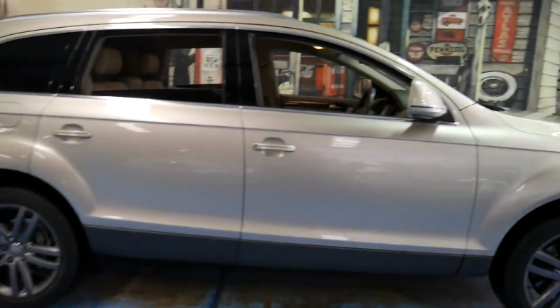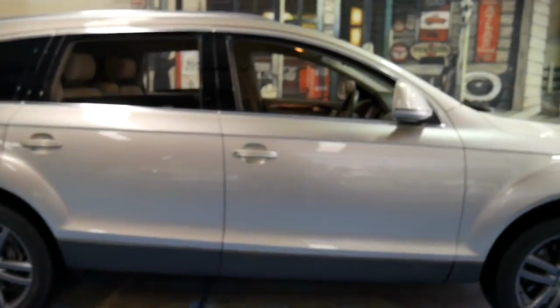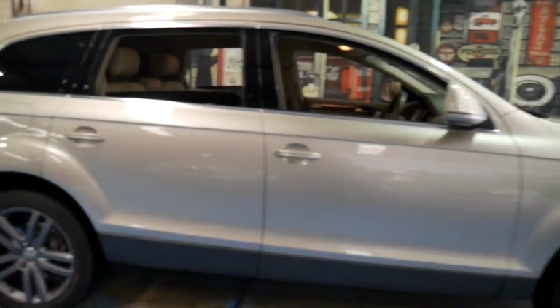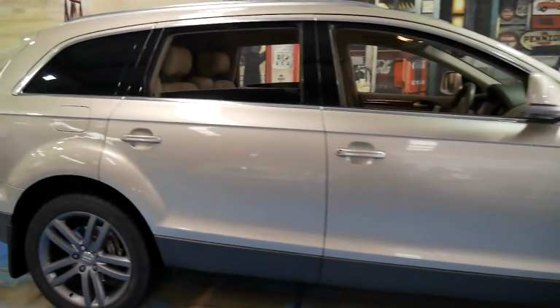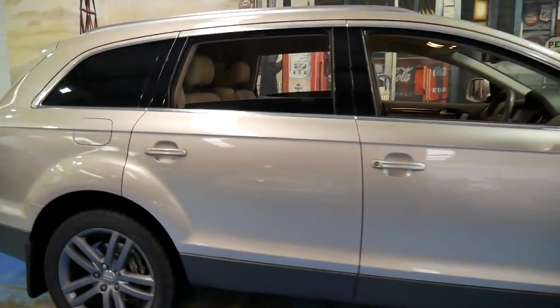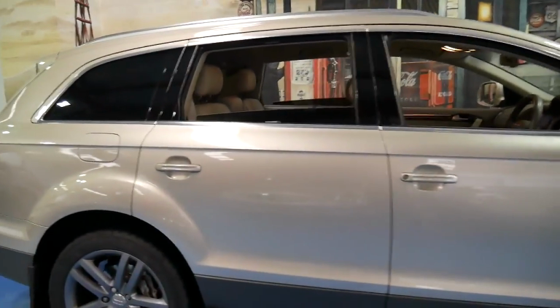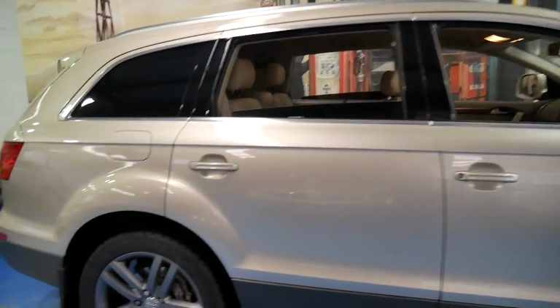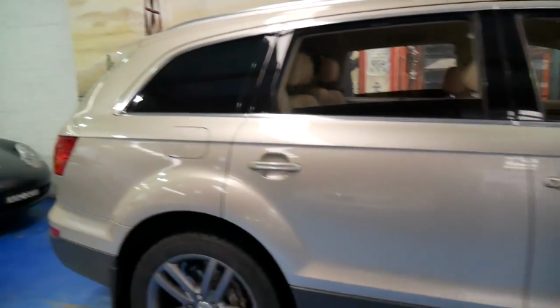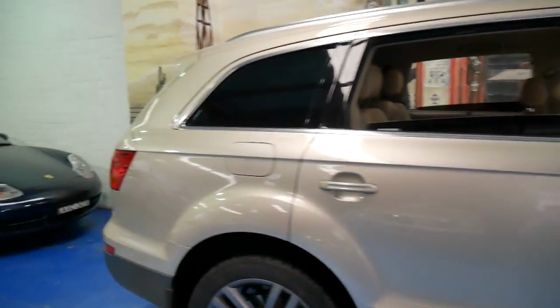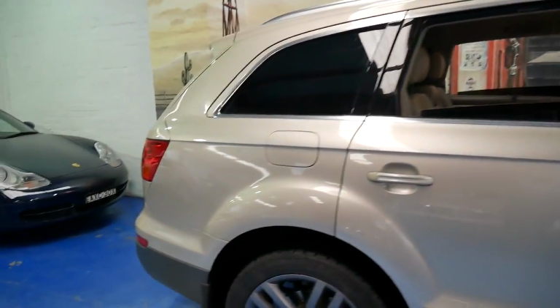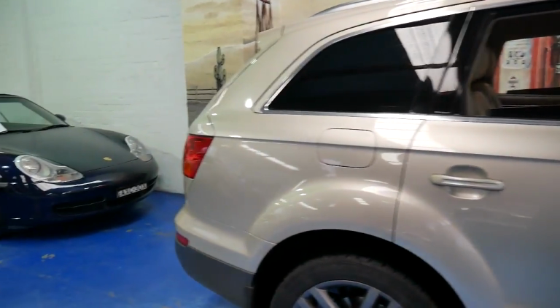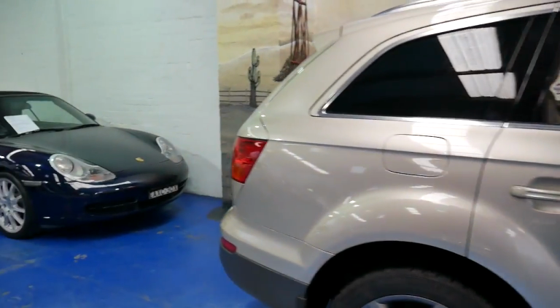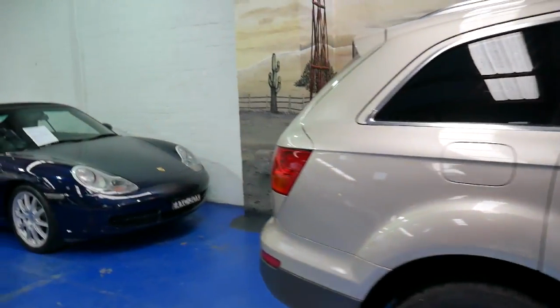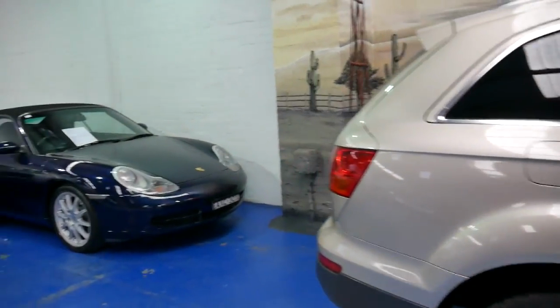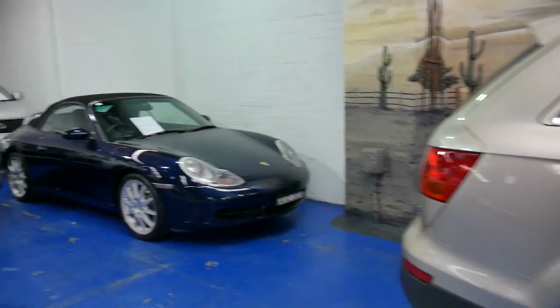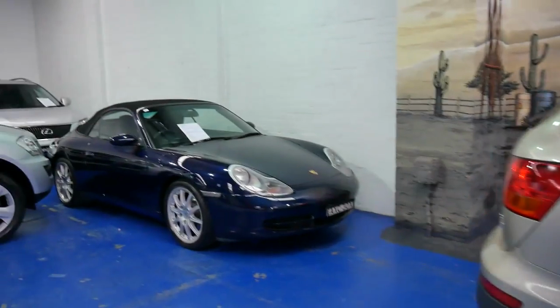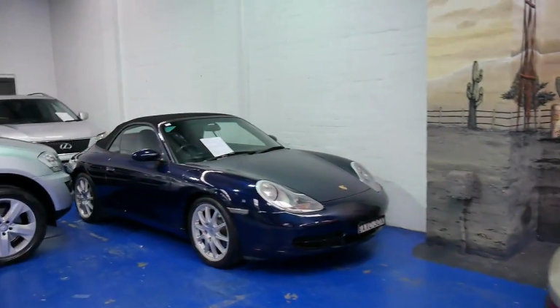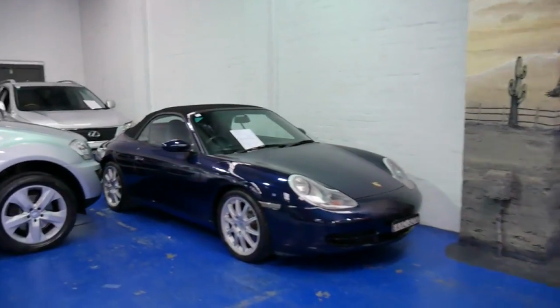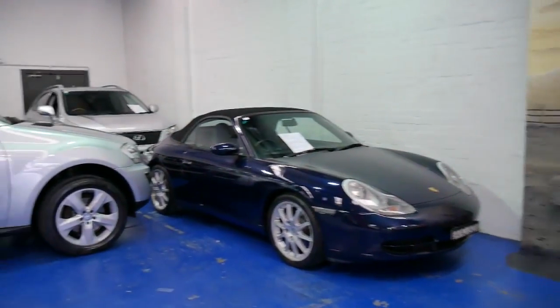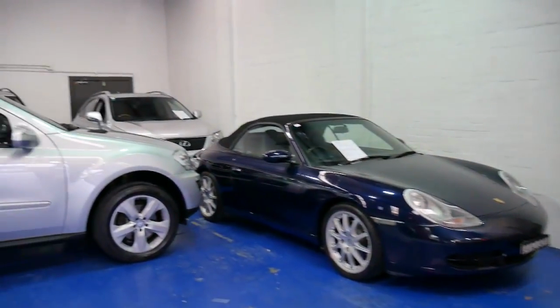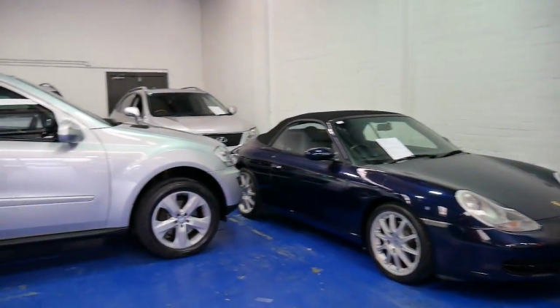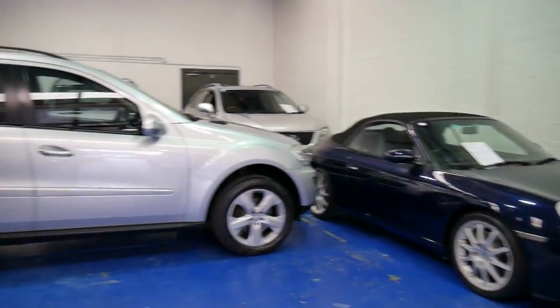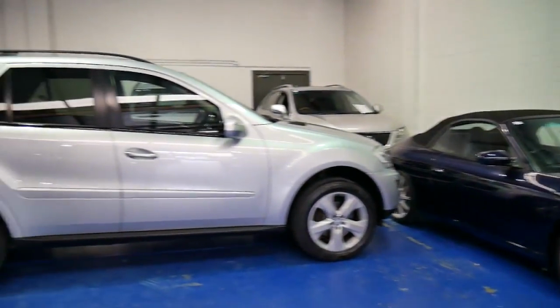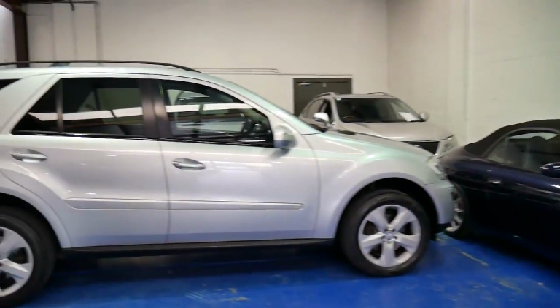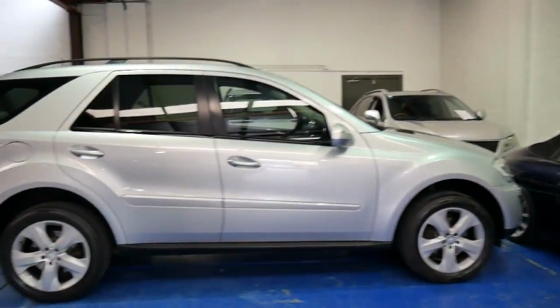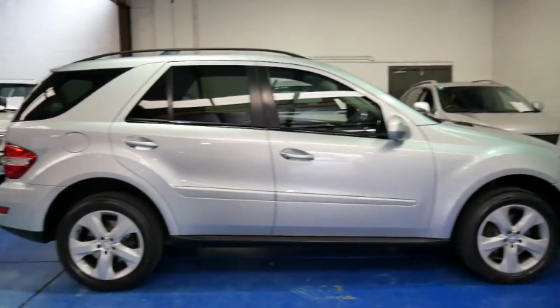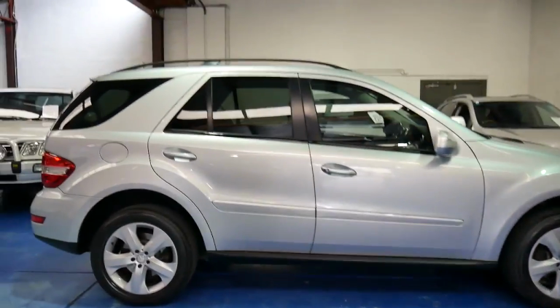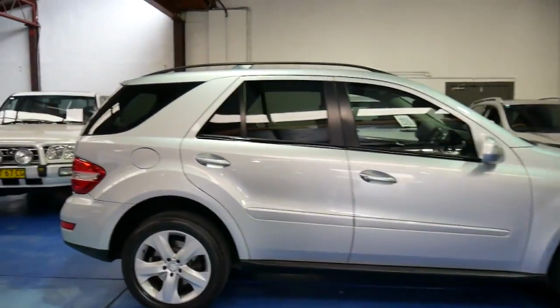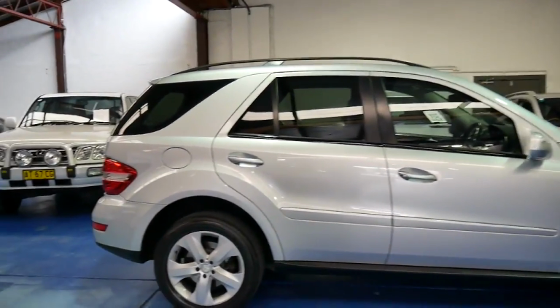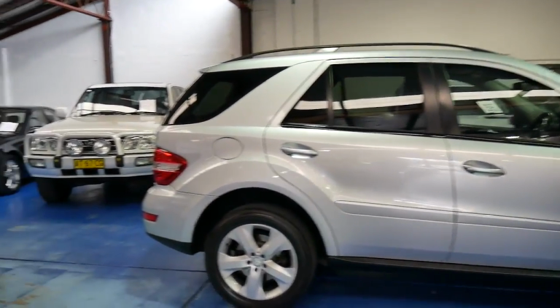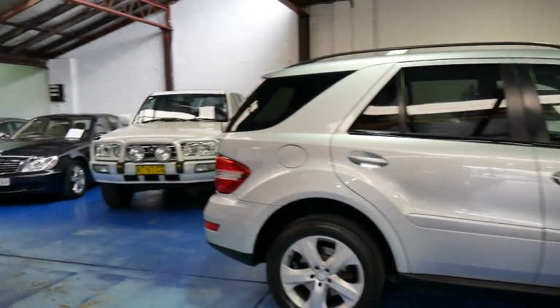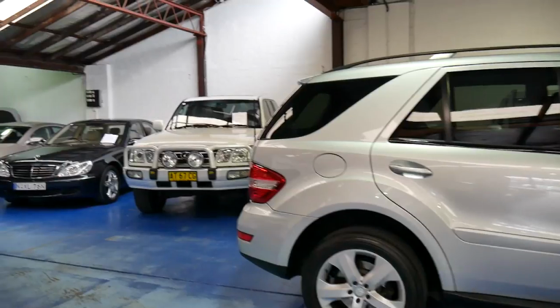Thank you so much for taking the time to watch our video. We are the Old Timer Centre. We specialise in European cars and we have a number of seven-seaters in stock. Thanks again for watching.